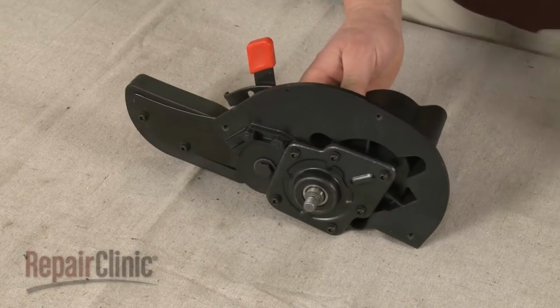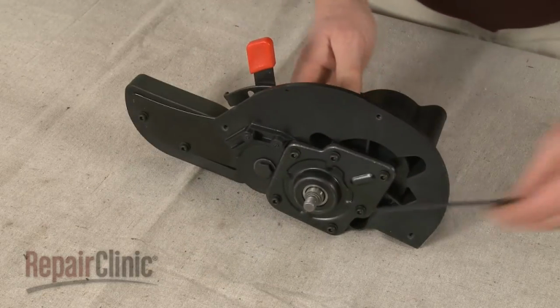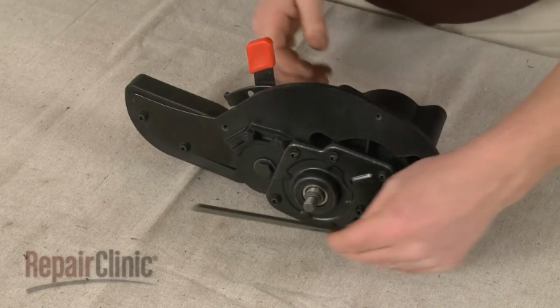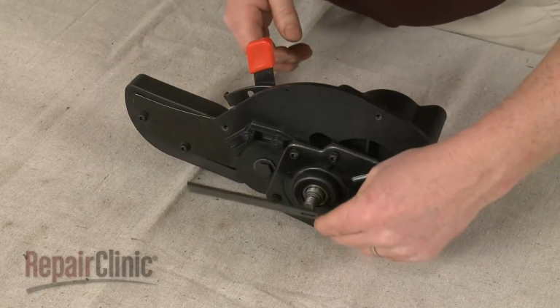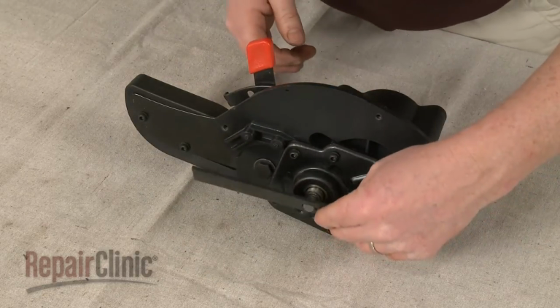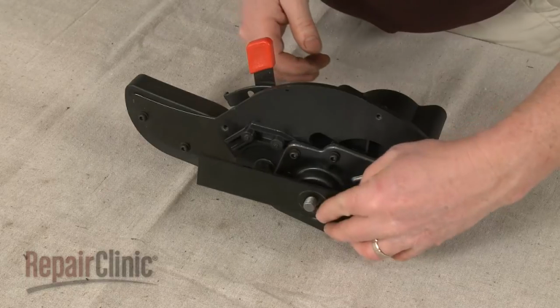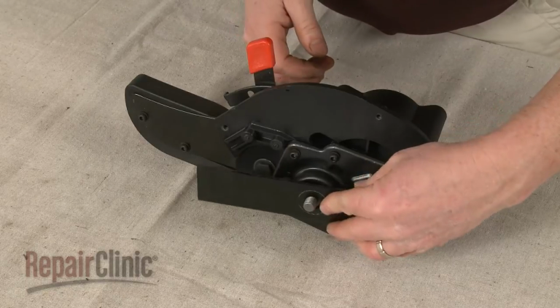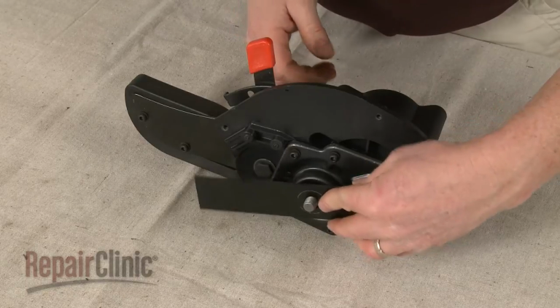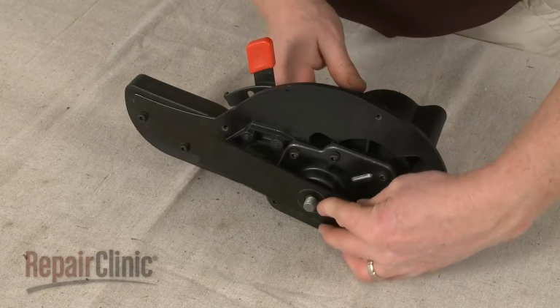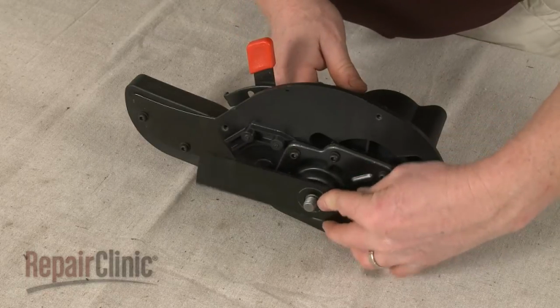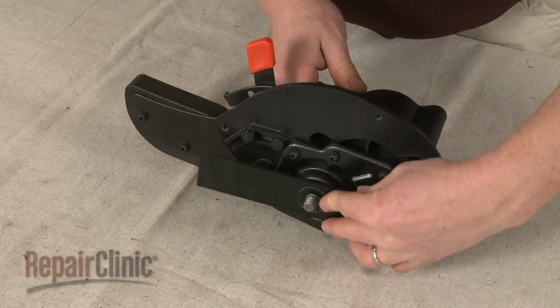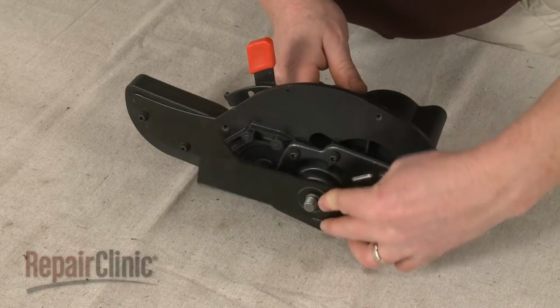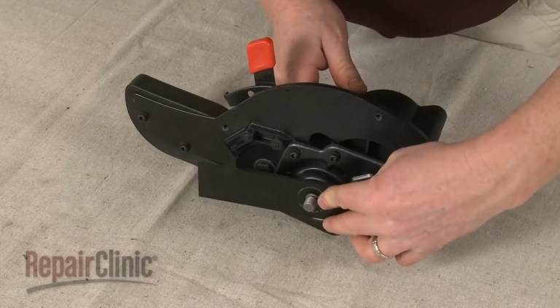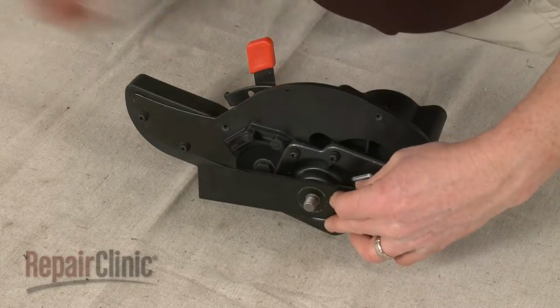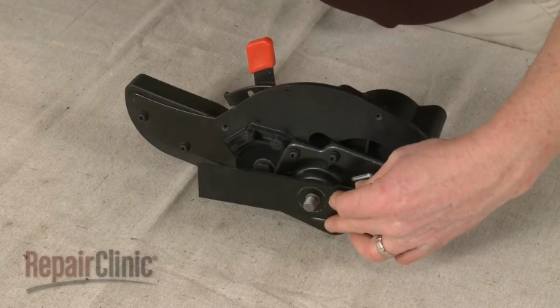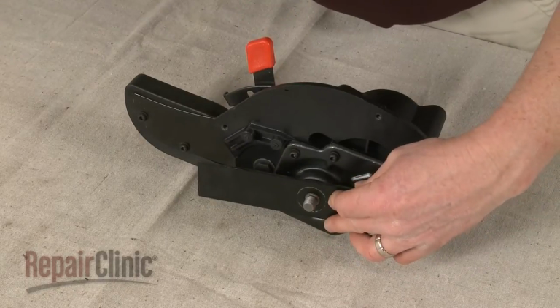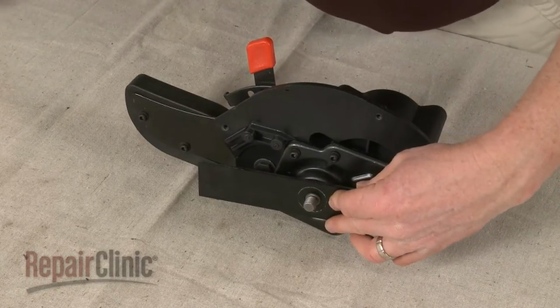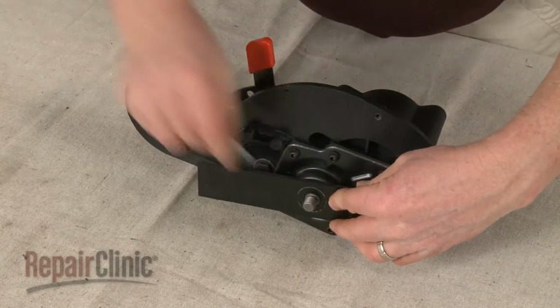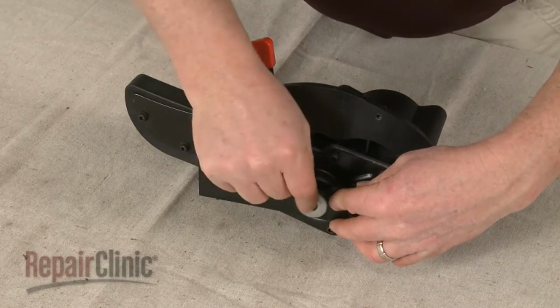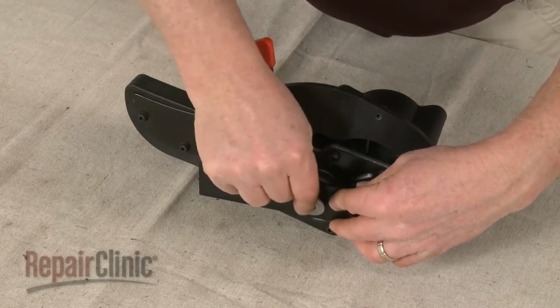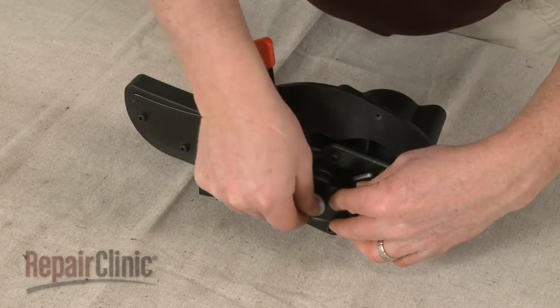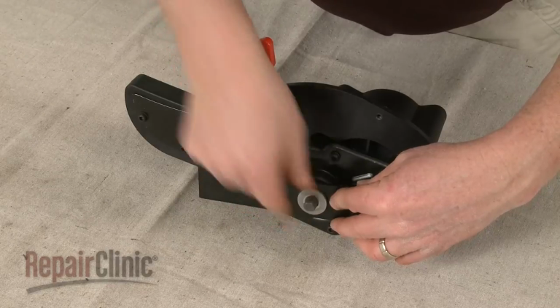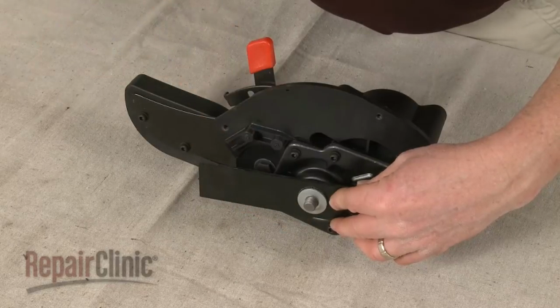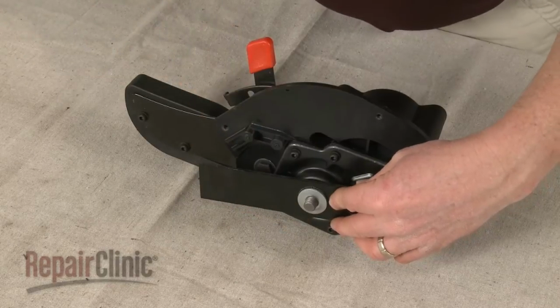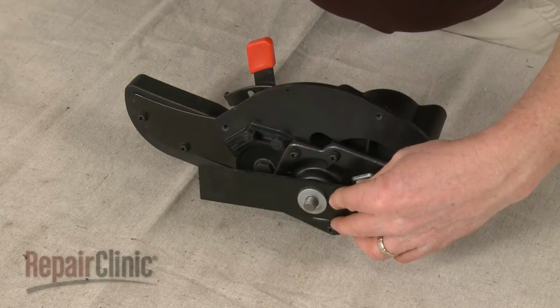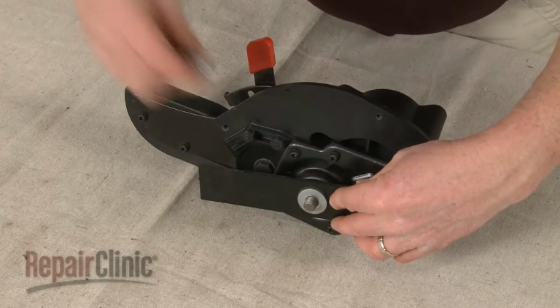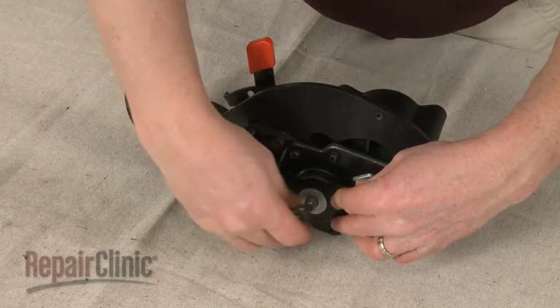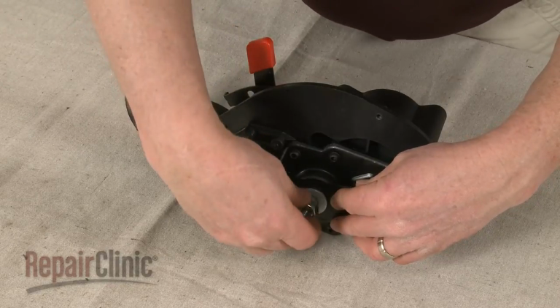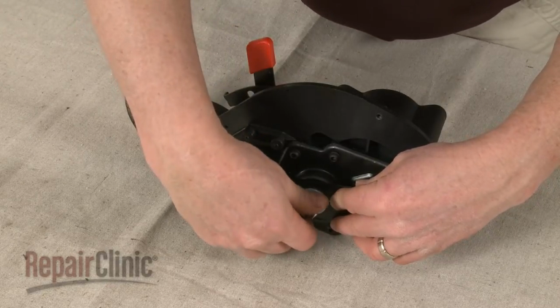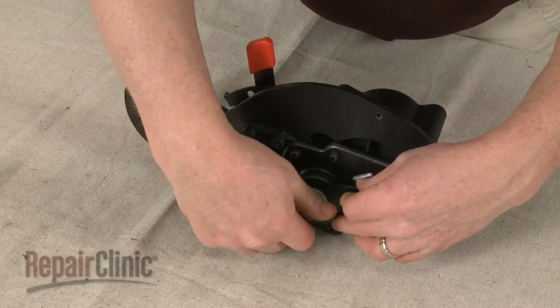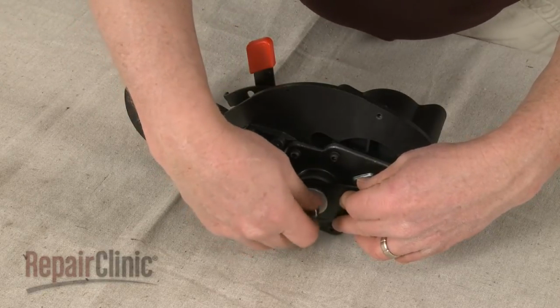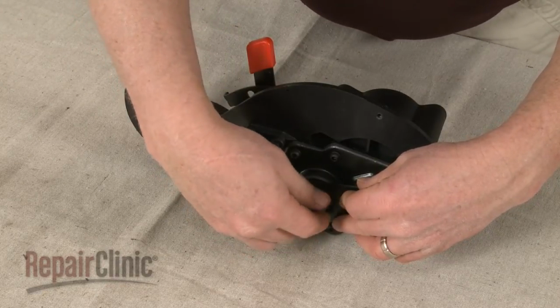Position the blade on the shaft. Slide on the washer, thread the nut, and tighten to secure.